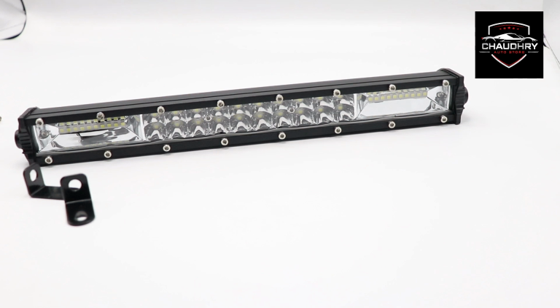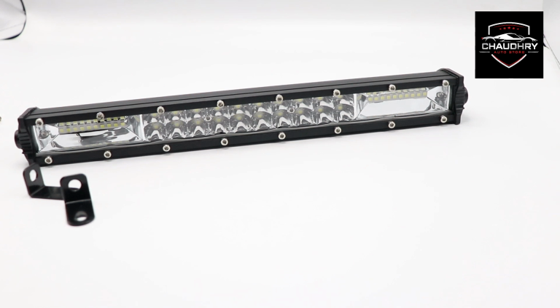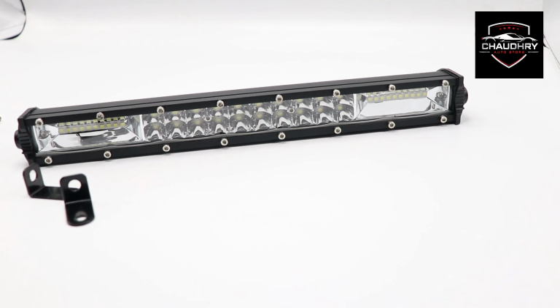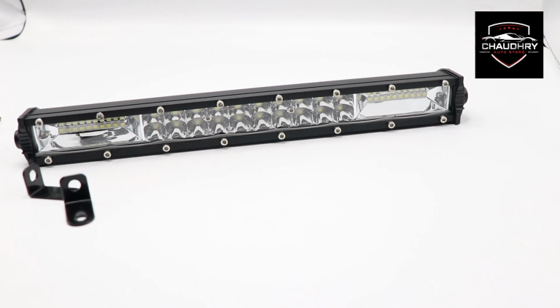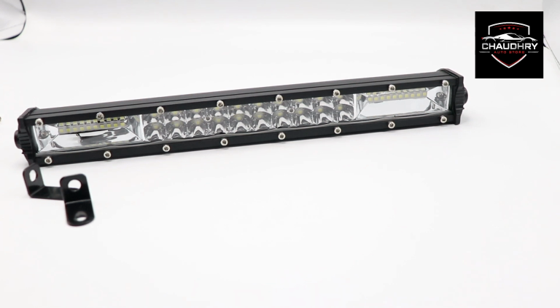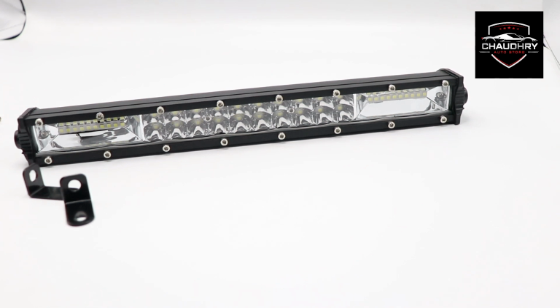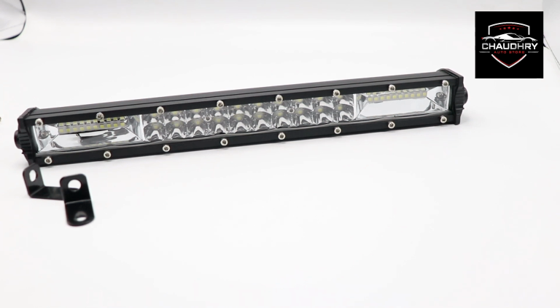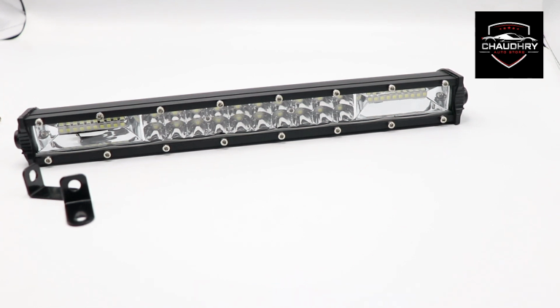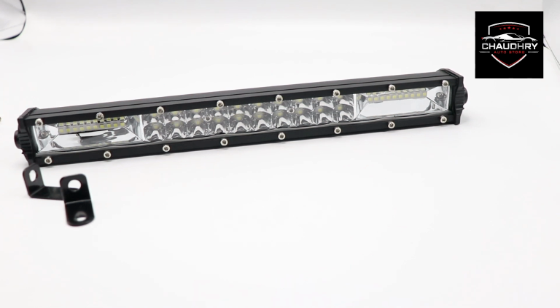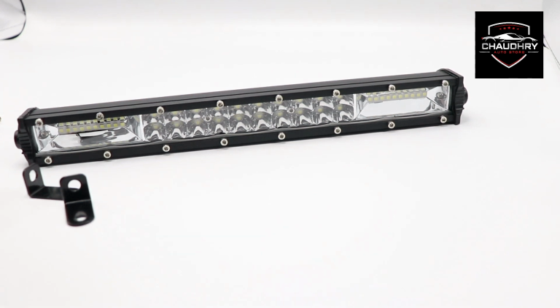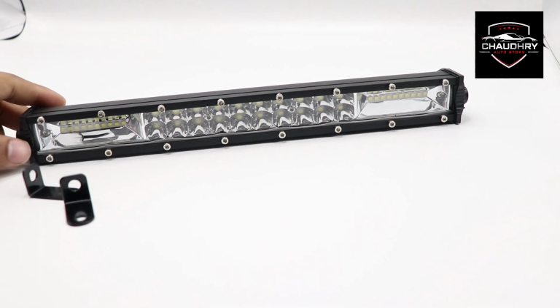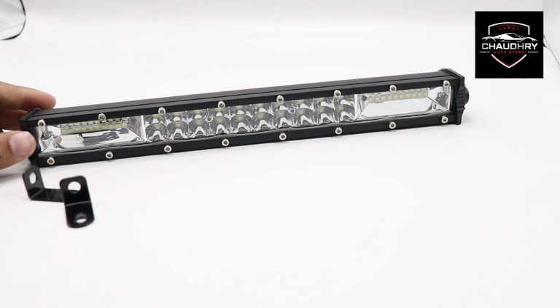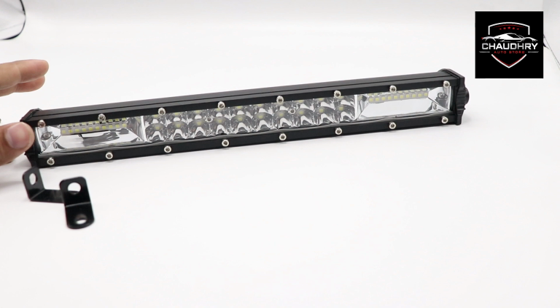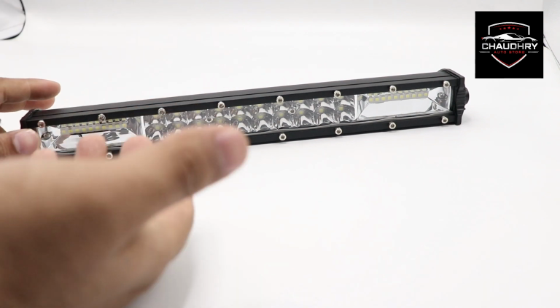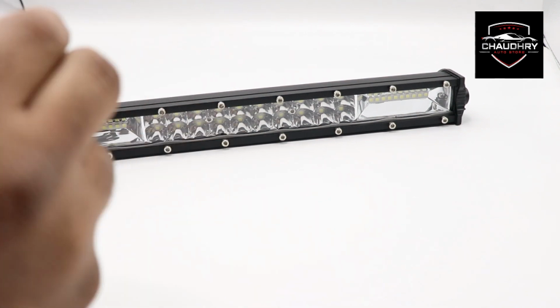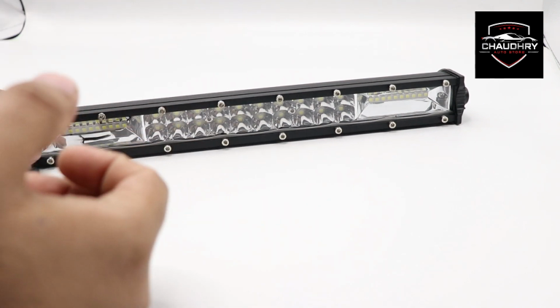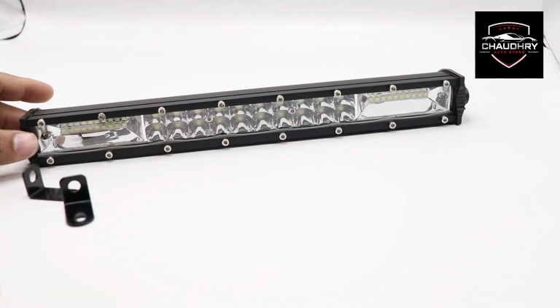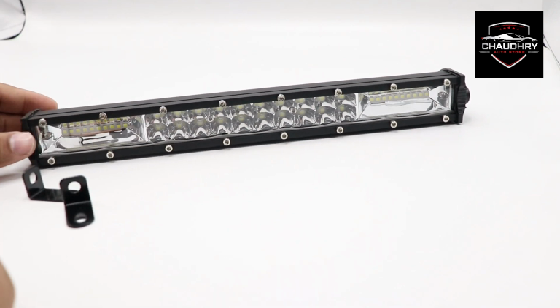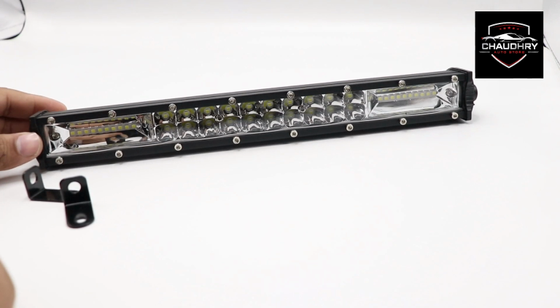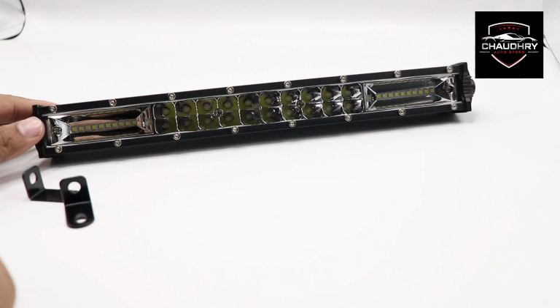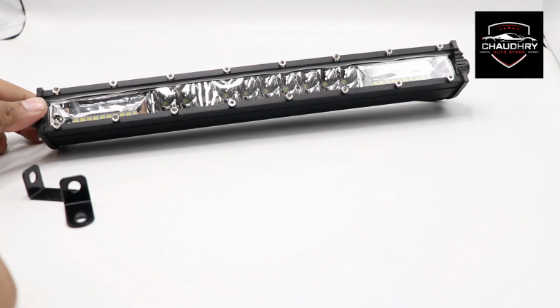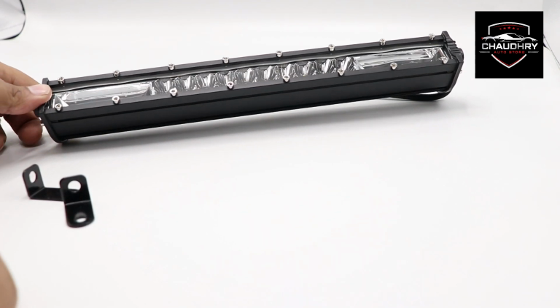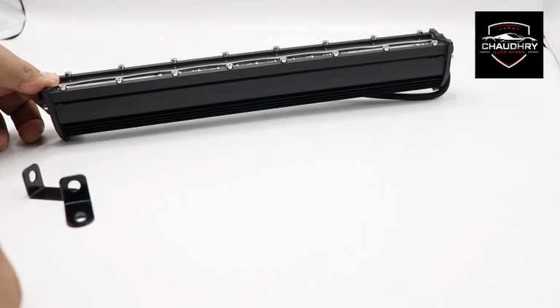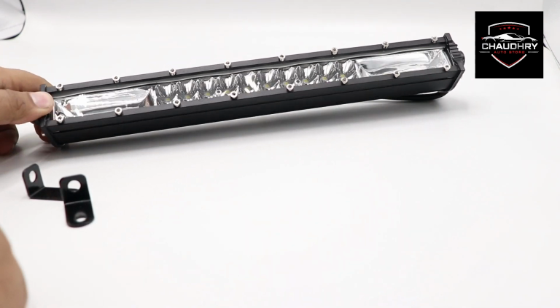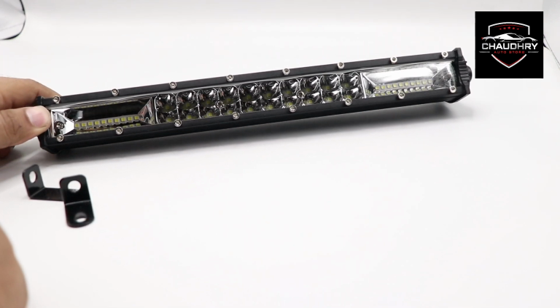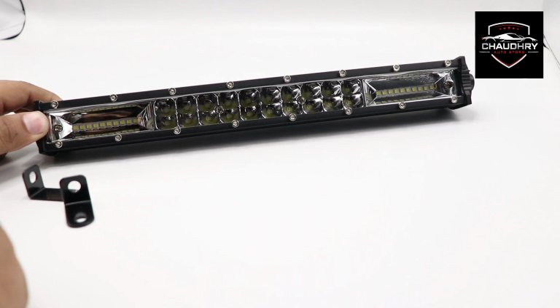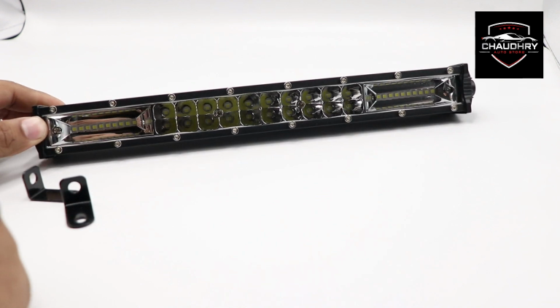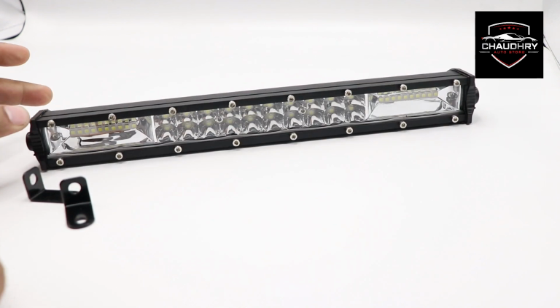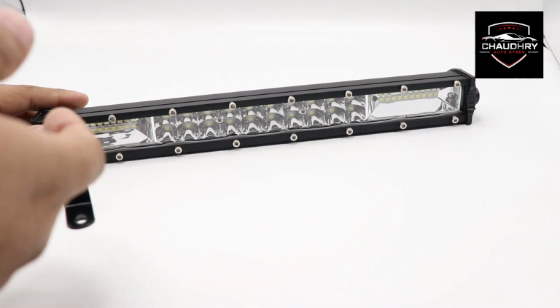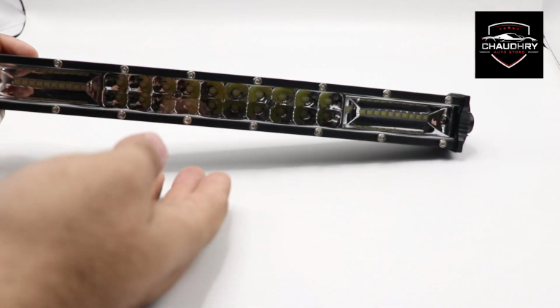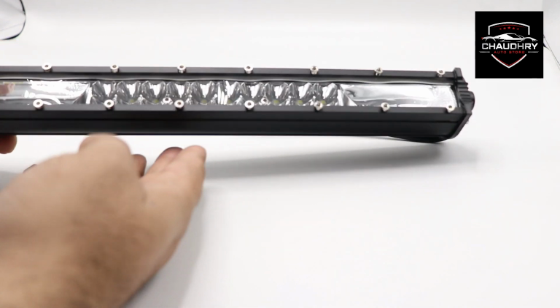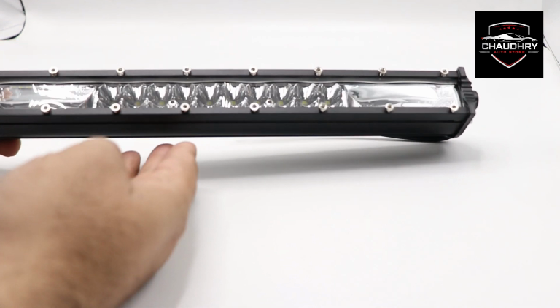Hello everyone, my name is Triro Barlight. It is a mini-size scanner which you can install in your car and Jeep. It is a universal product and it has very high quality LEDs.